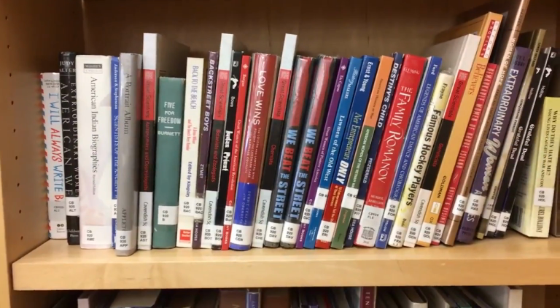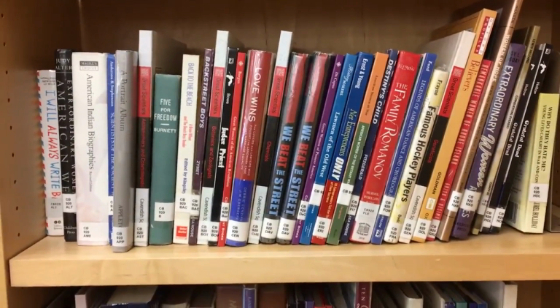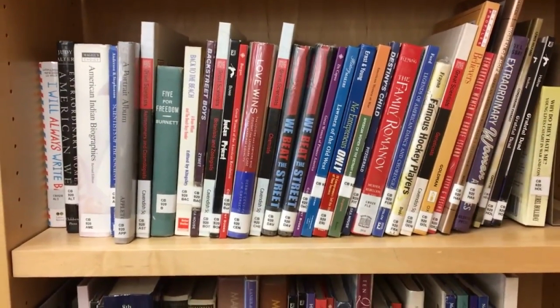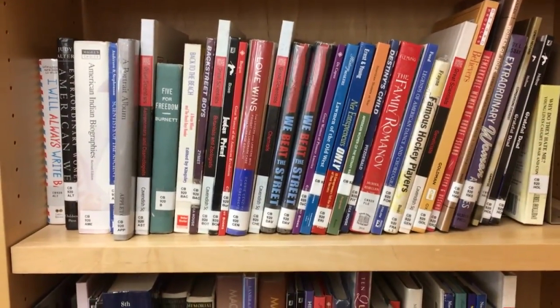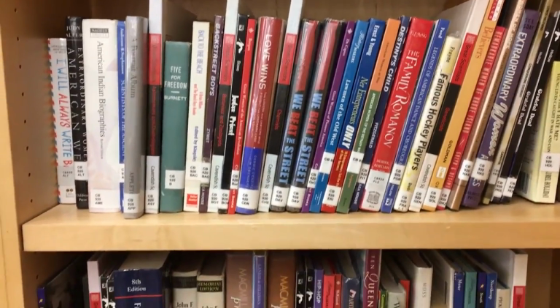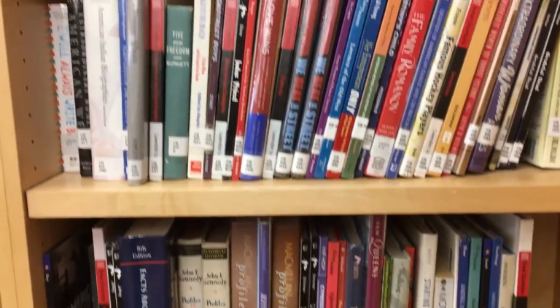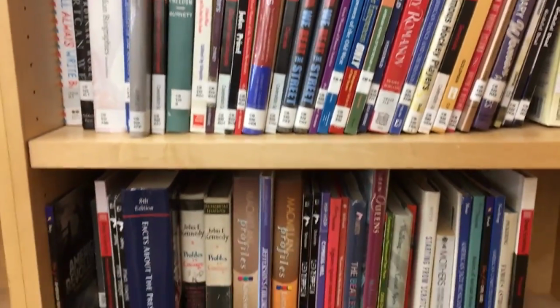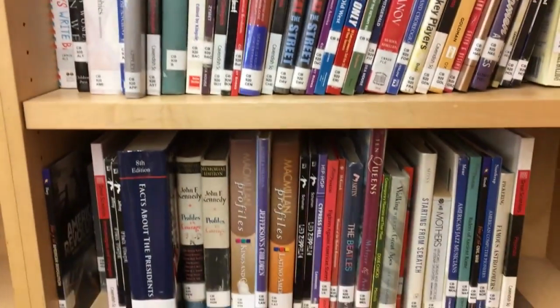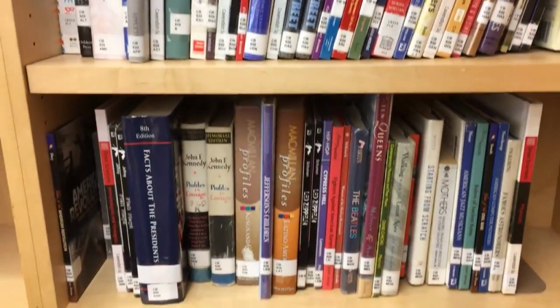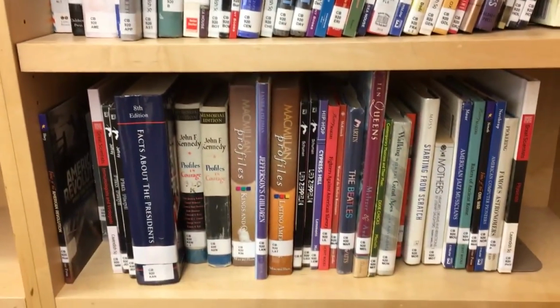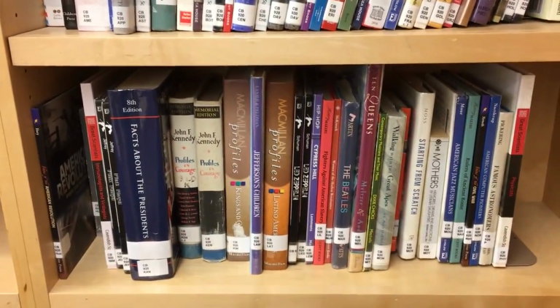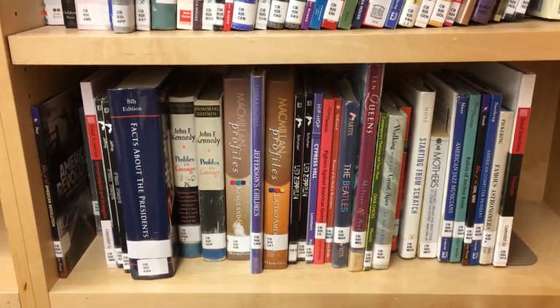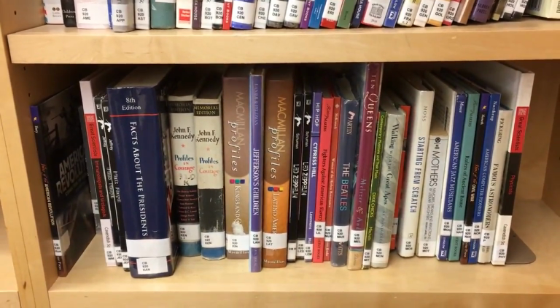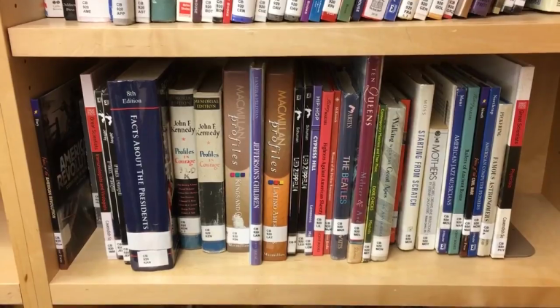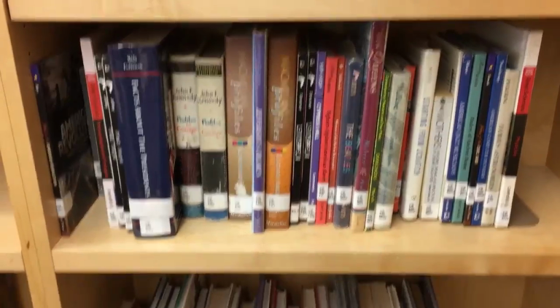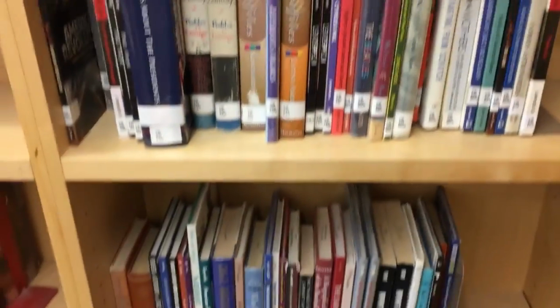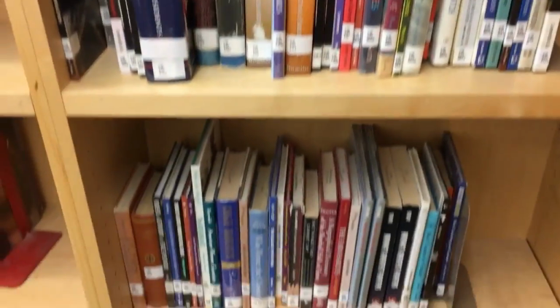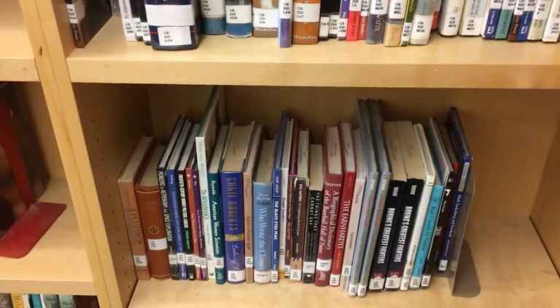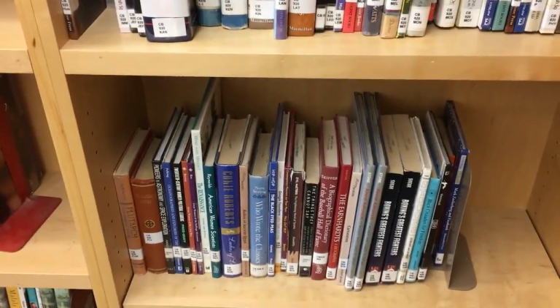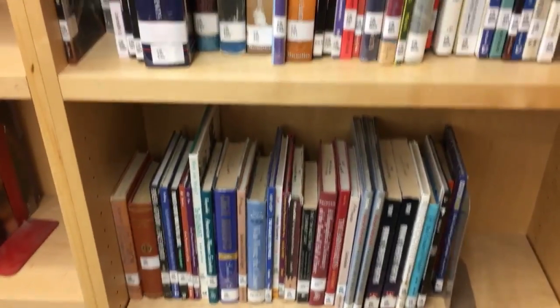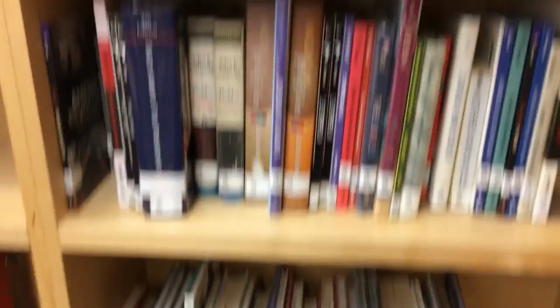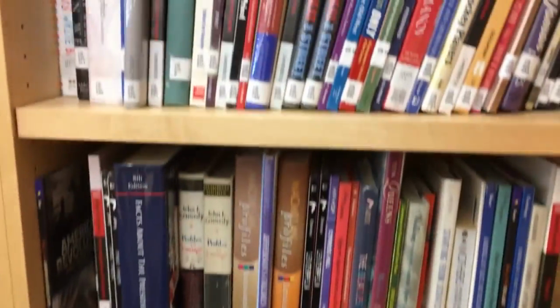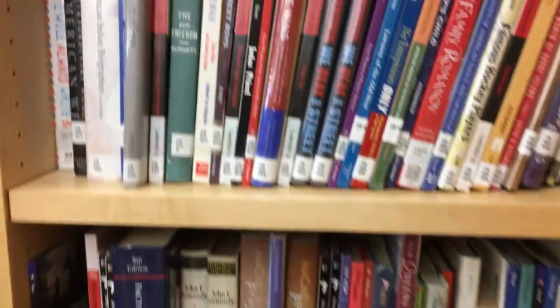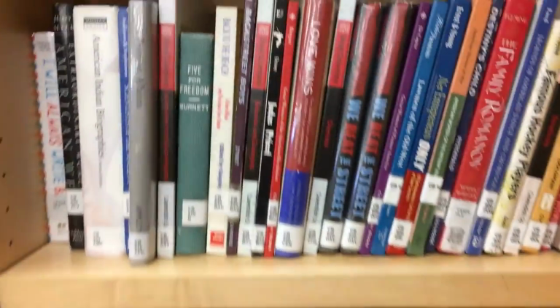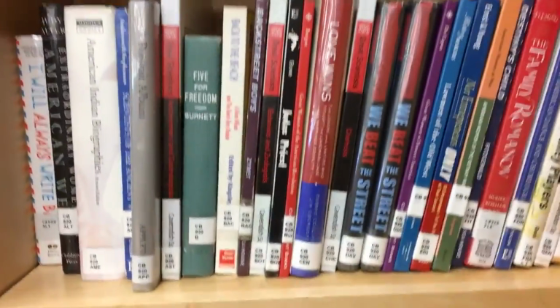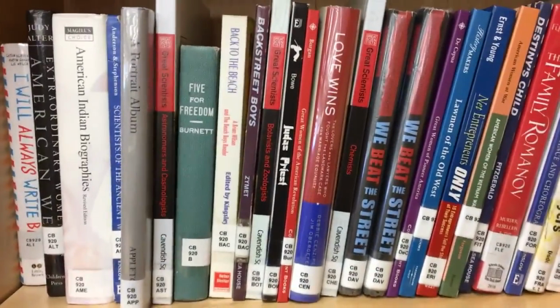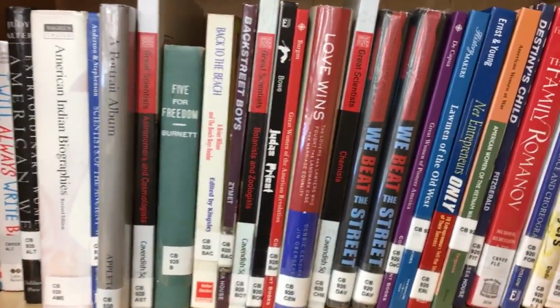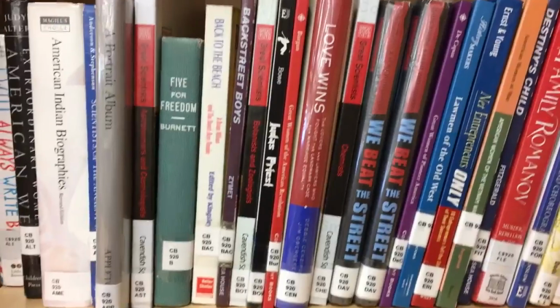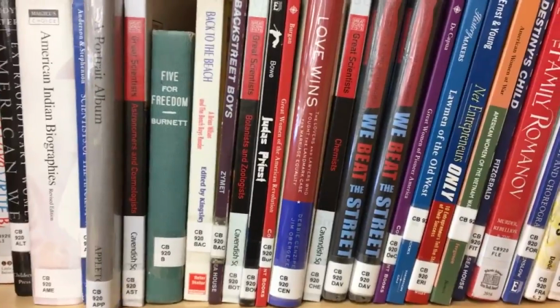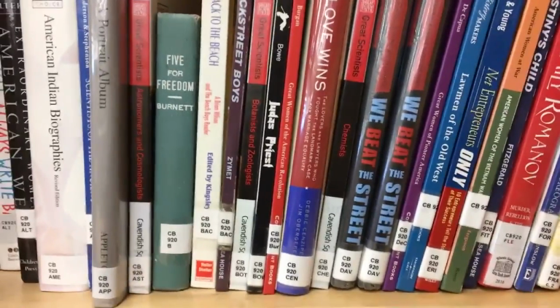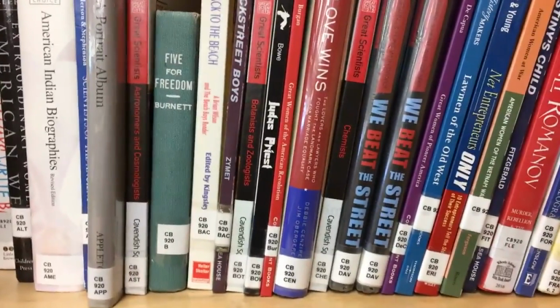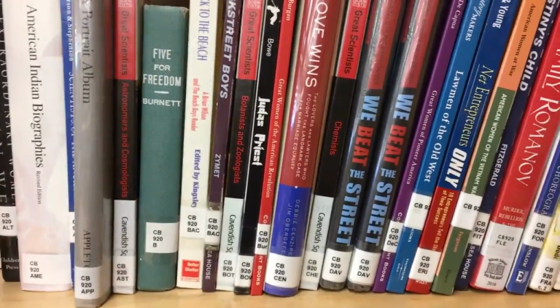Directly to the right of the biographies are the collective biographies. They start with the letters CB, then in the middle it's 920, and then three letters. These are biographies that are about a group of people rather than just one person.